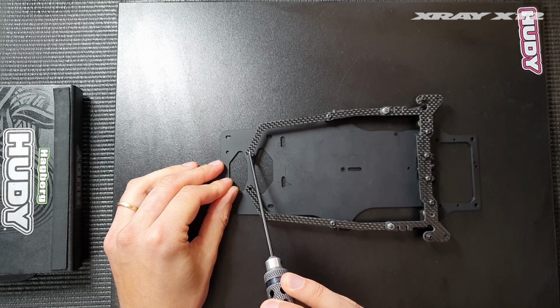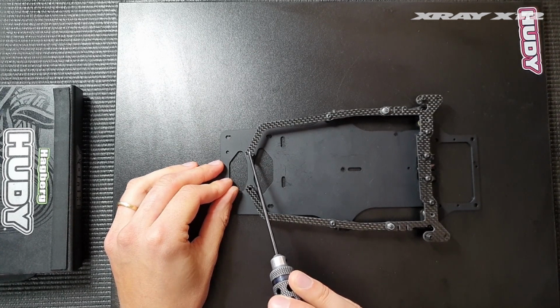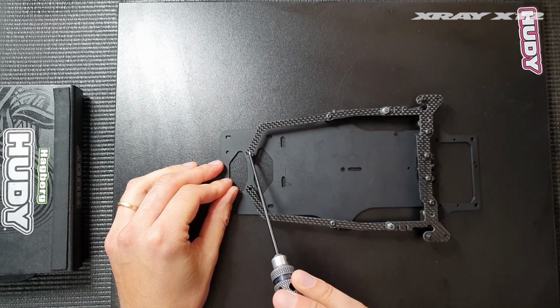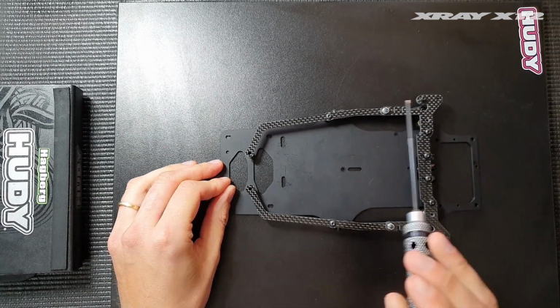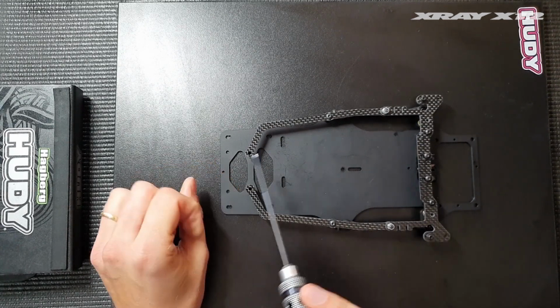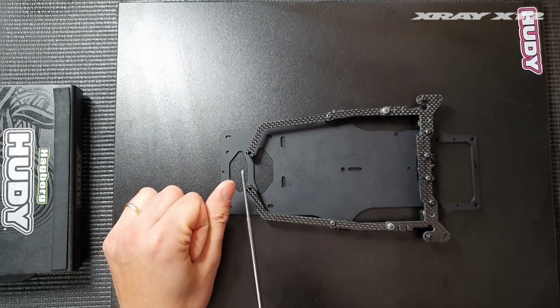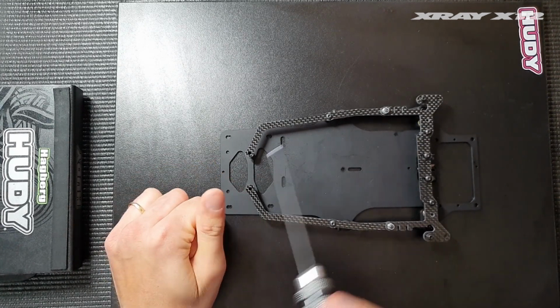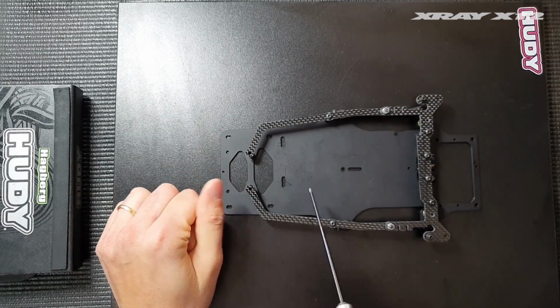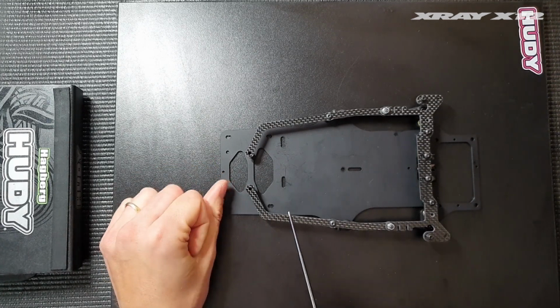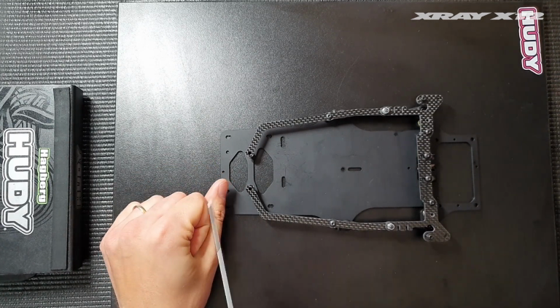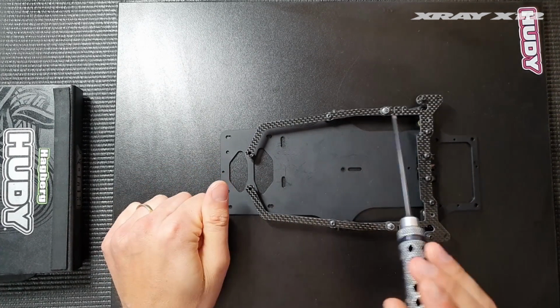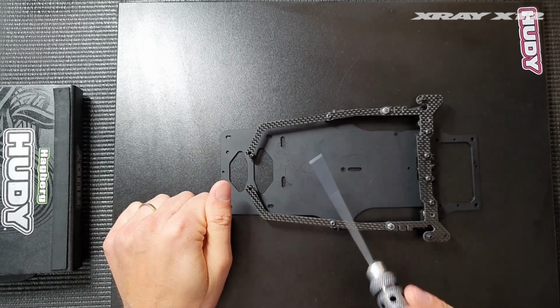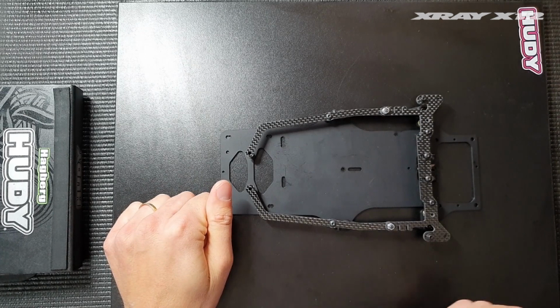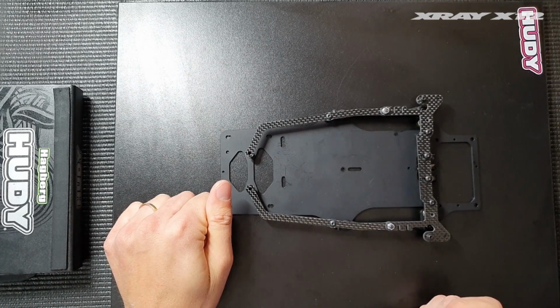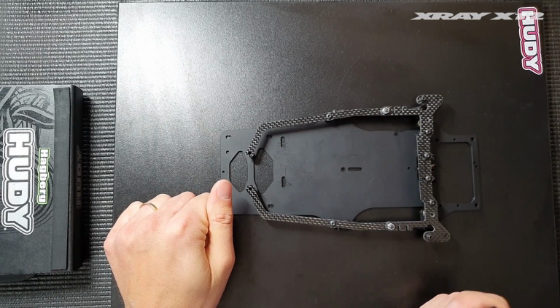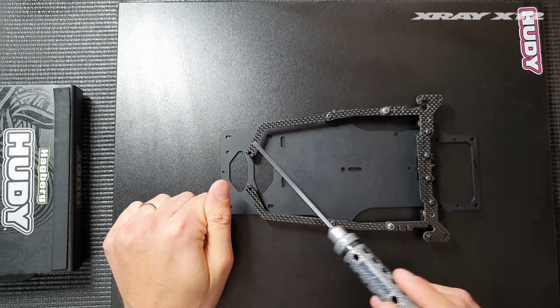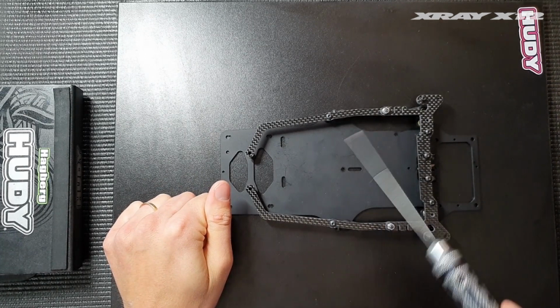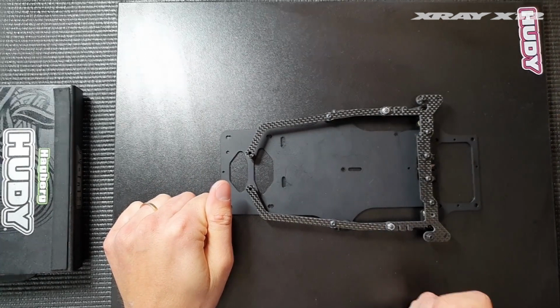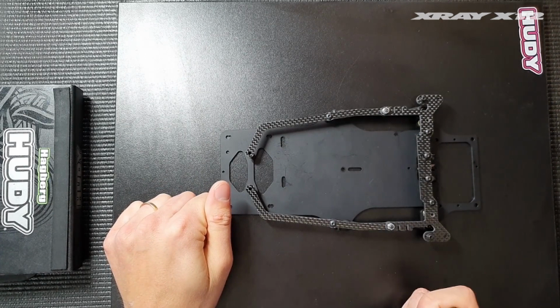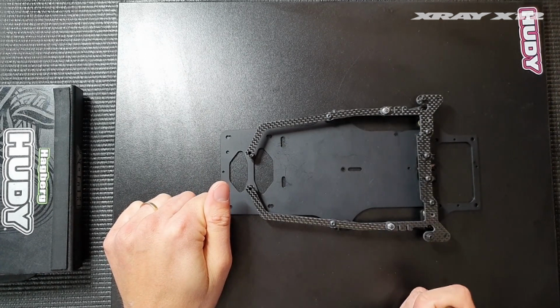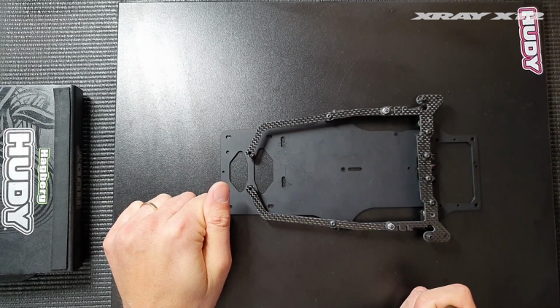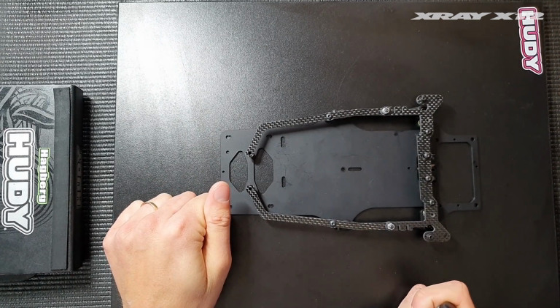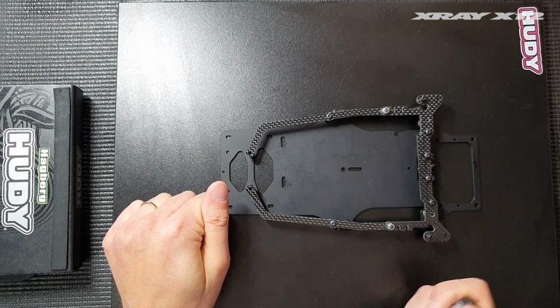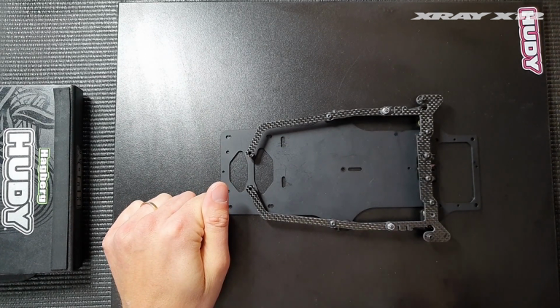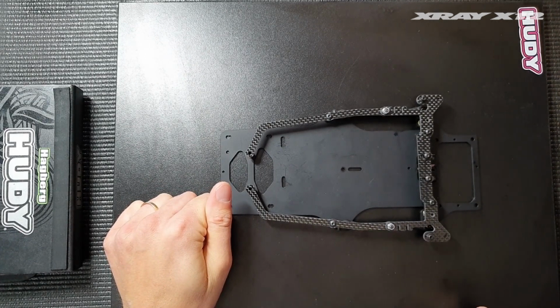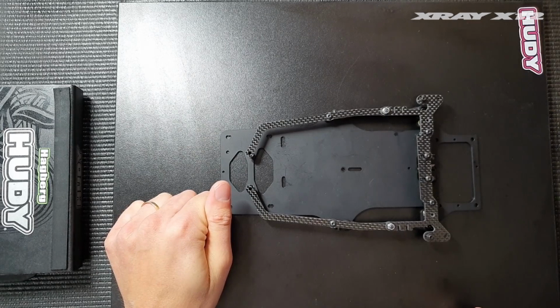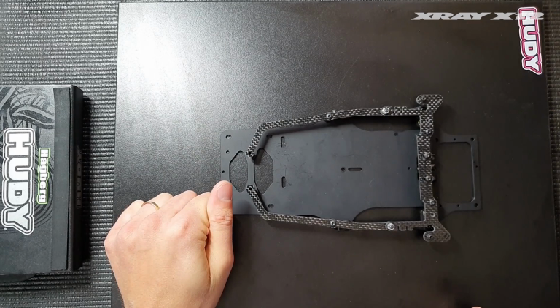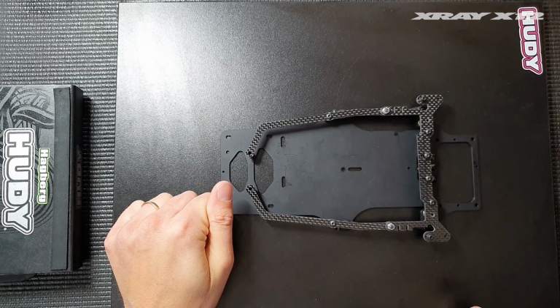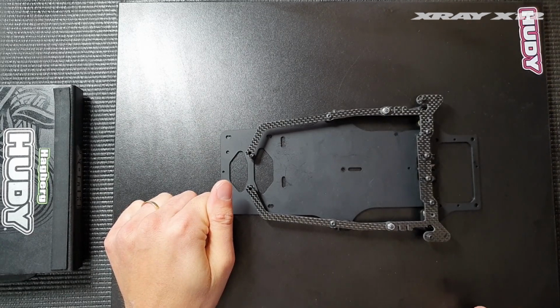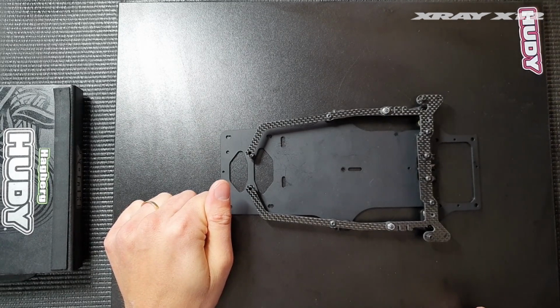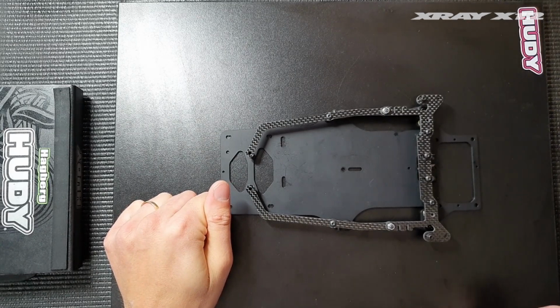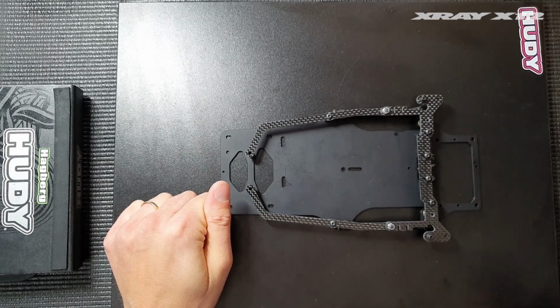These are very easy to use — you can quickly change the flex of the car by just removing screws, and it's a really nice tuning option for racing everywhere.